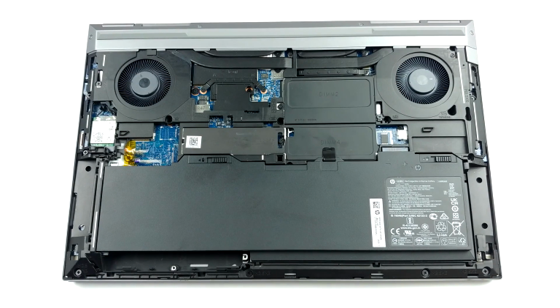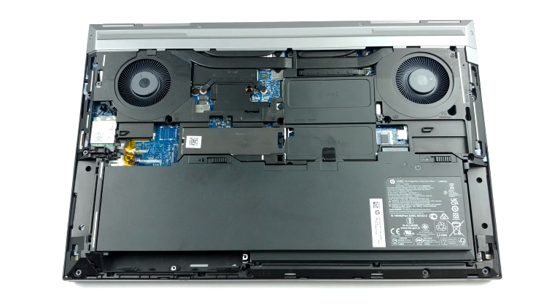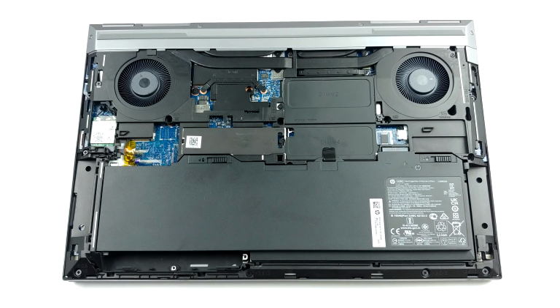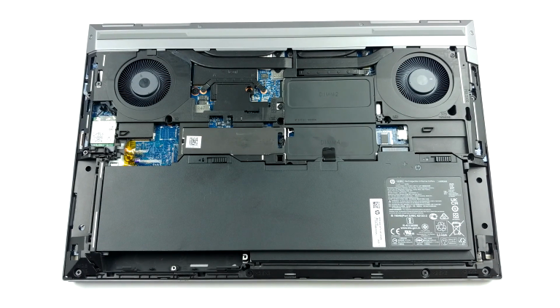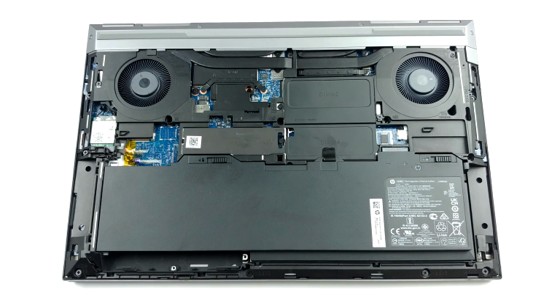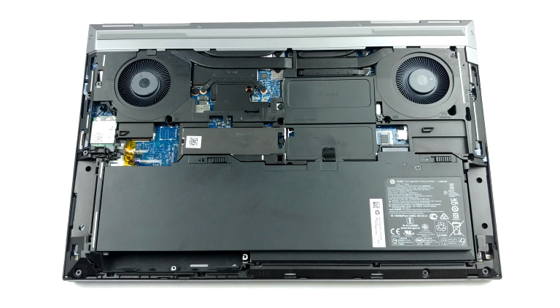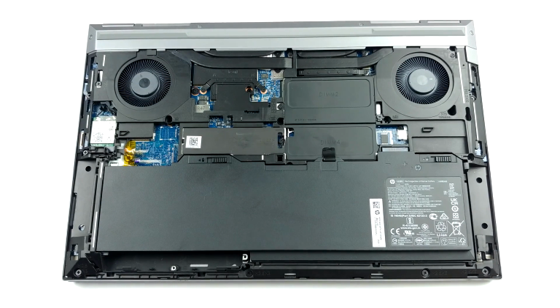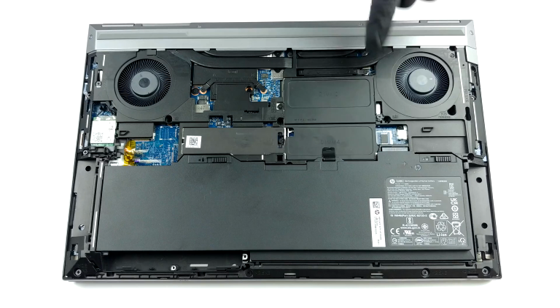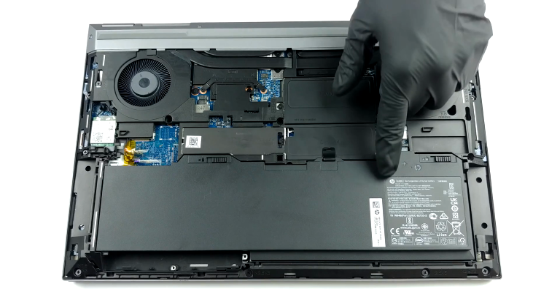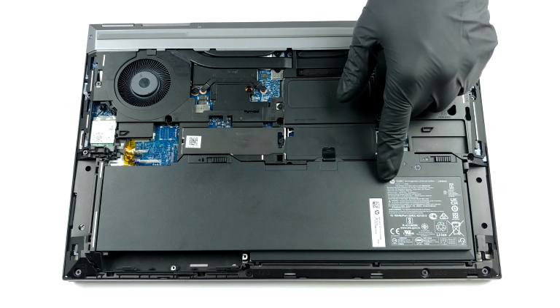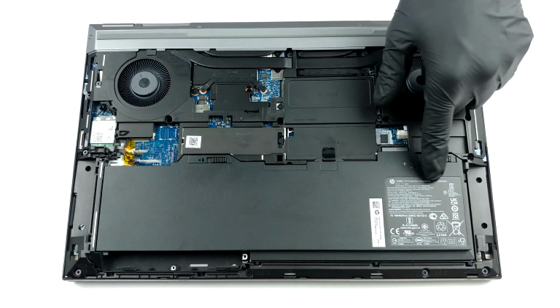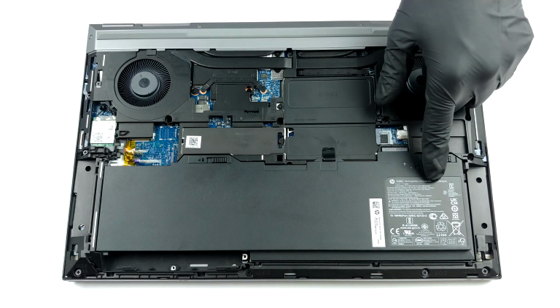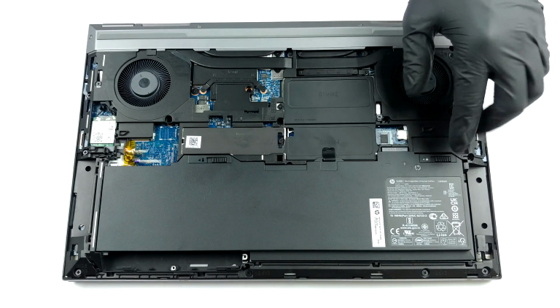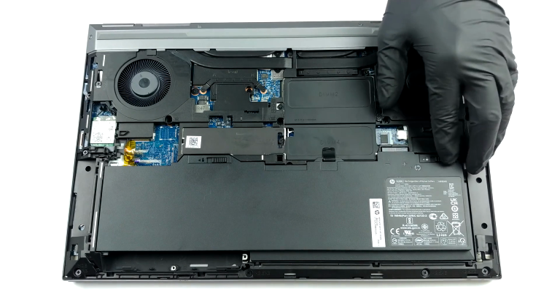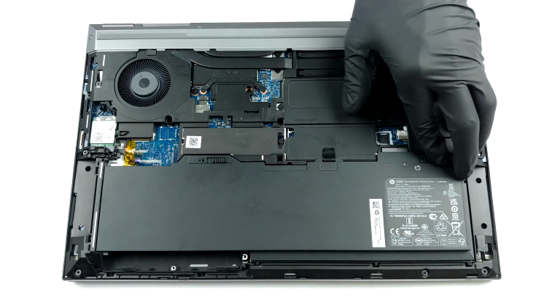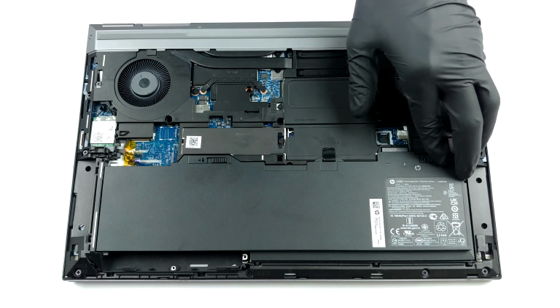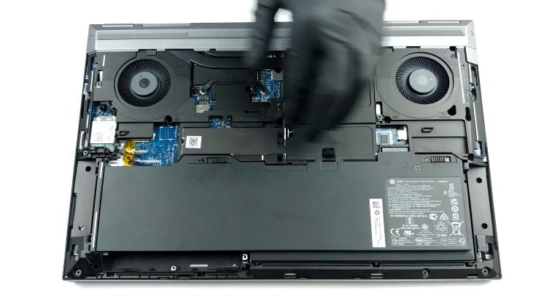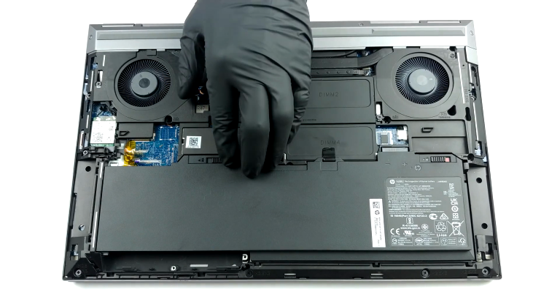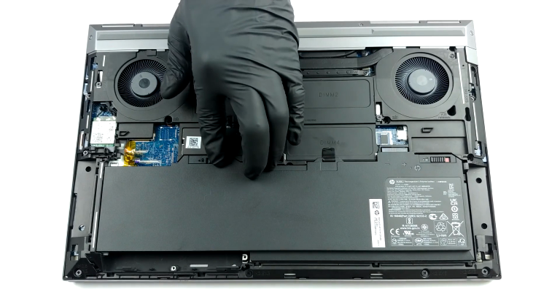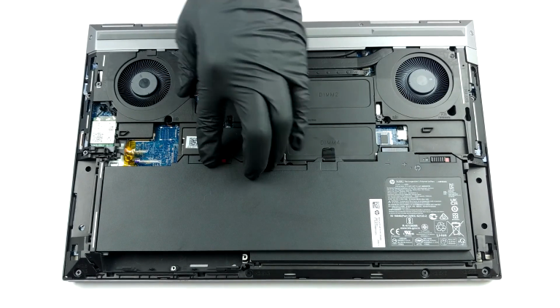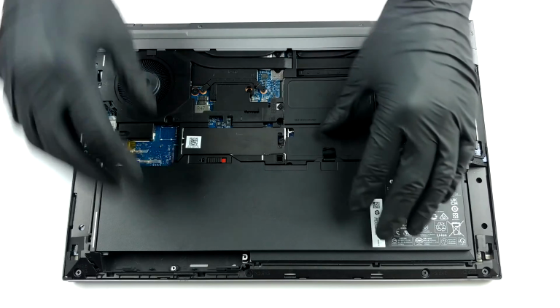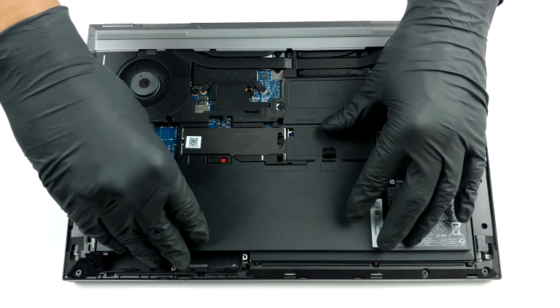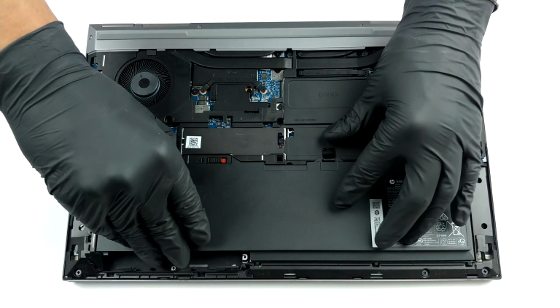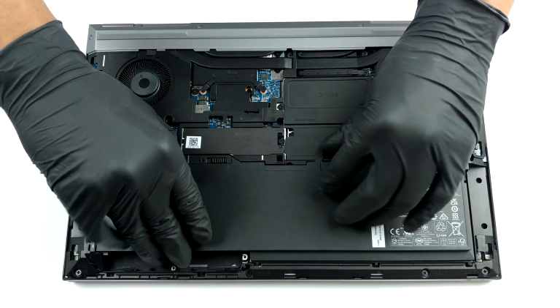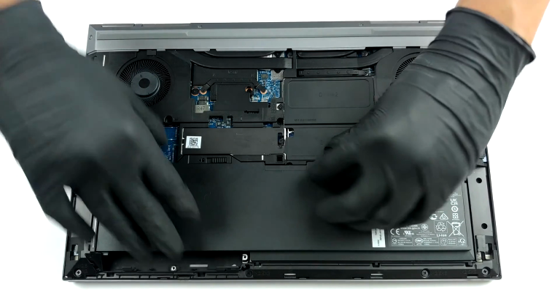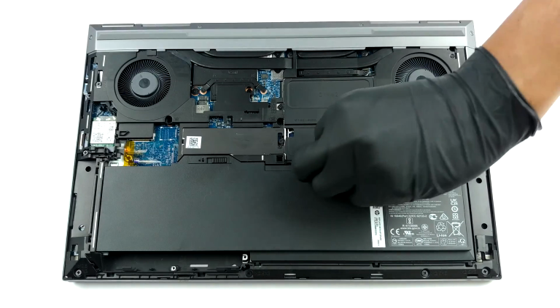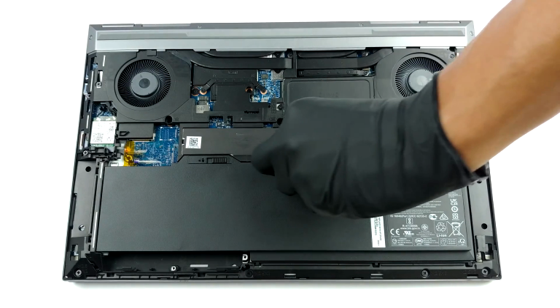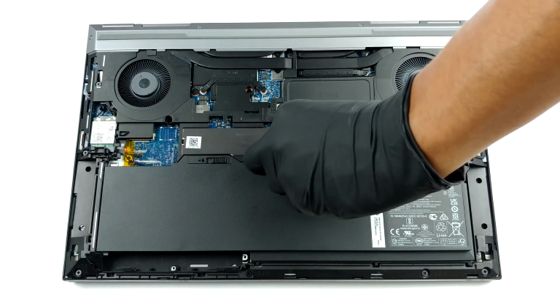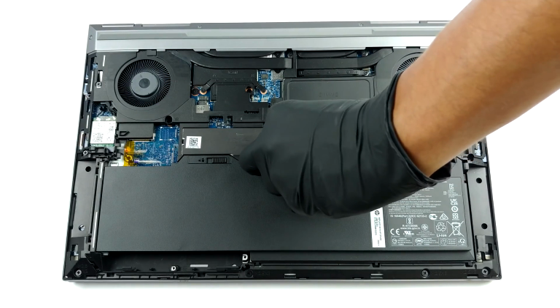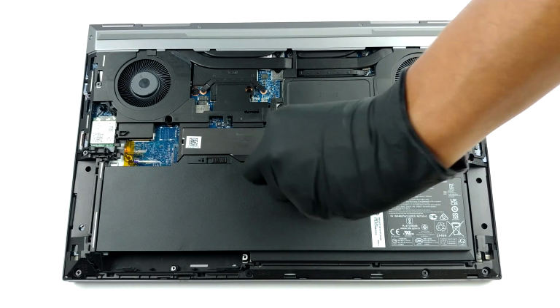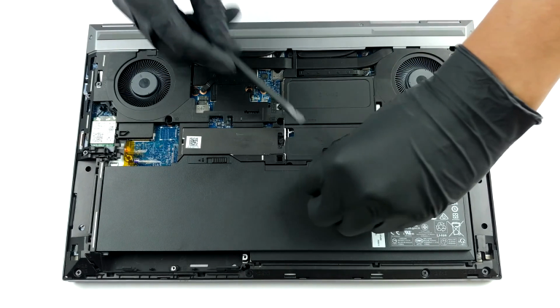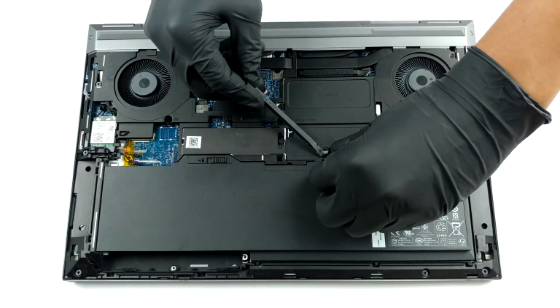Accessing this laptop's internals is extremely easy. Just flick the slider on the bottom panel and slide the panel away from the chassis. Then, you can unplug the 94Wh battery pack with the help of two further sliders.